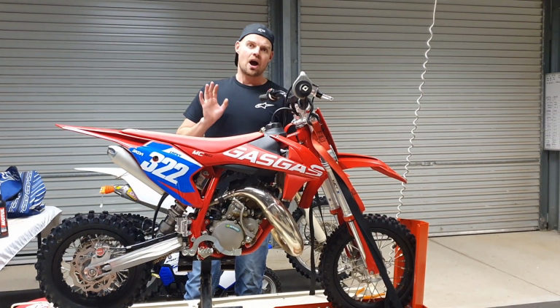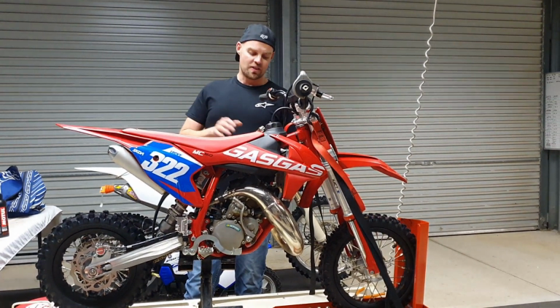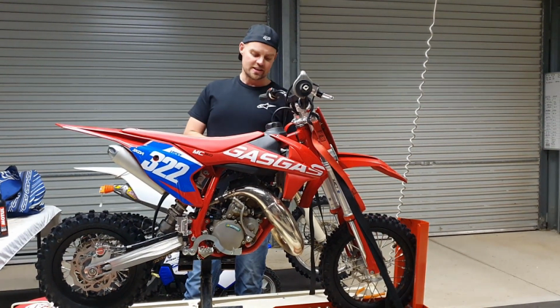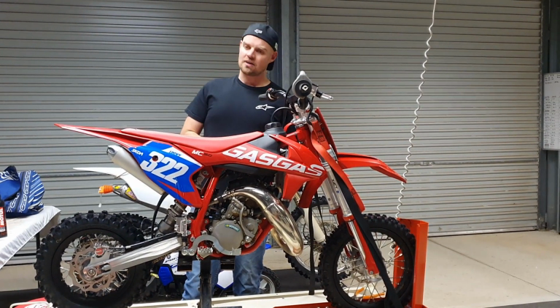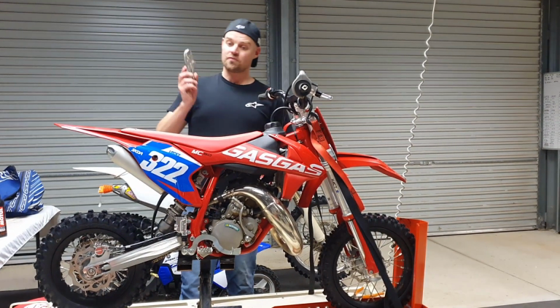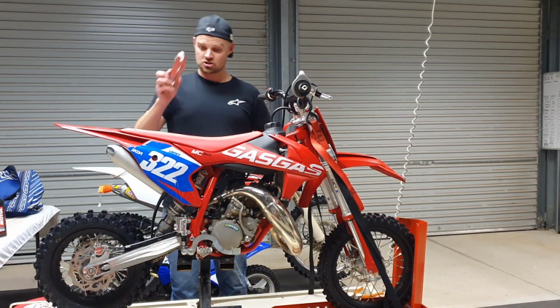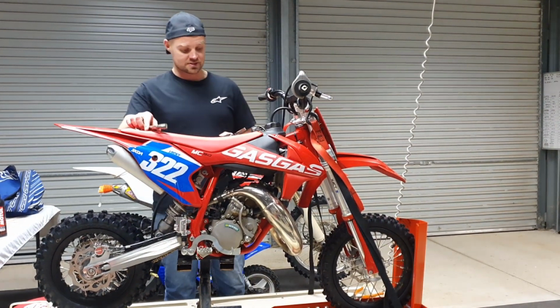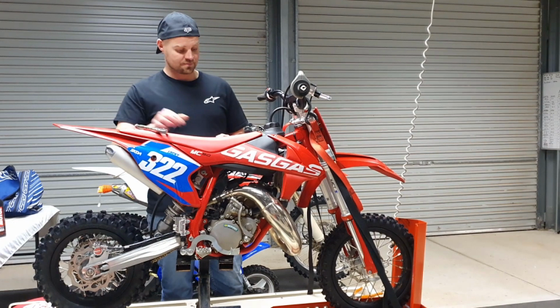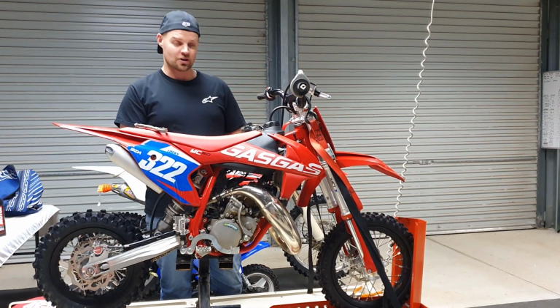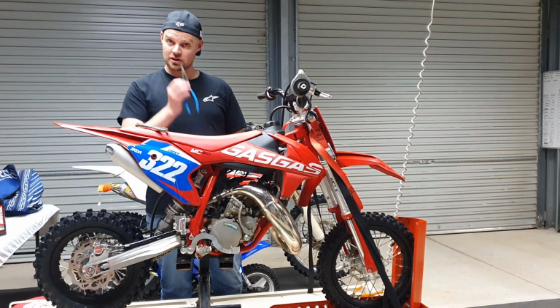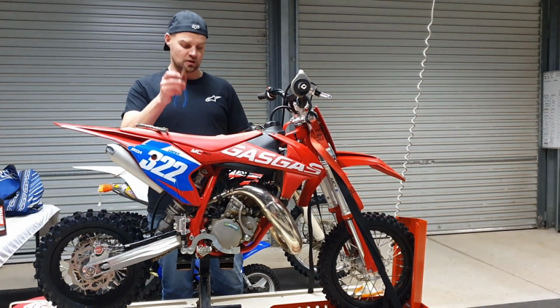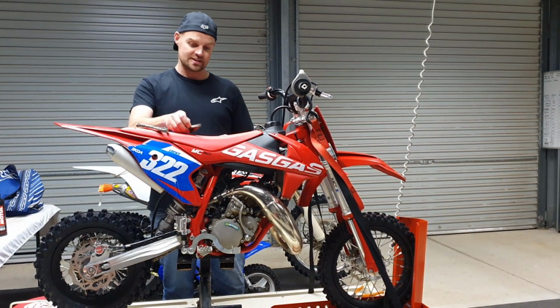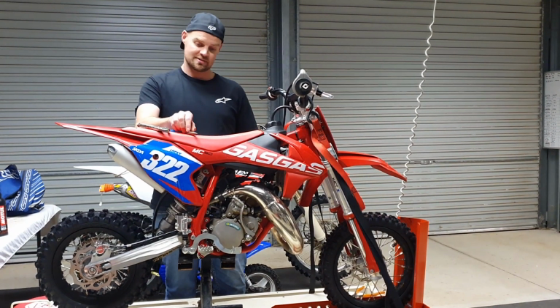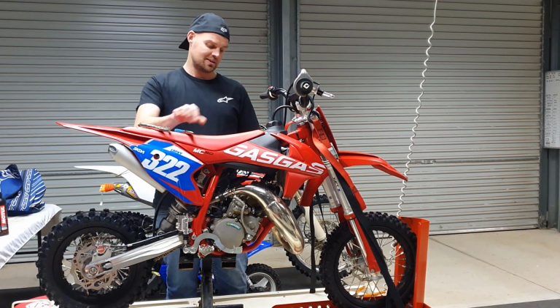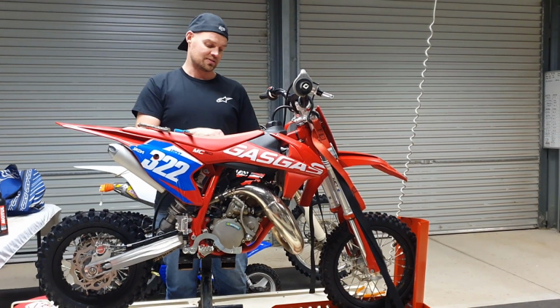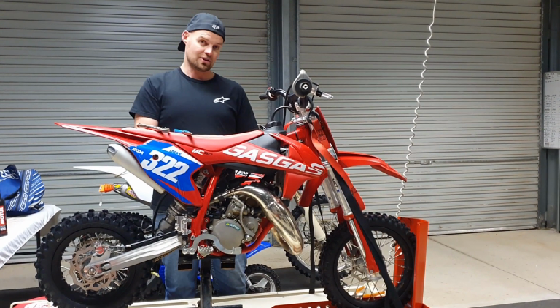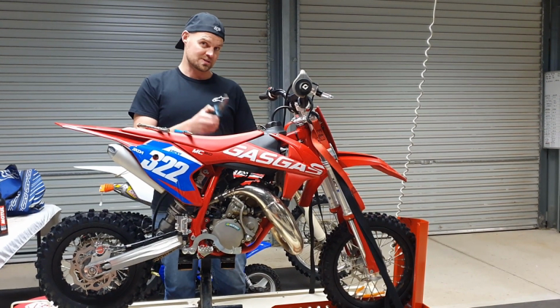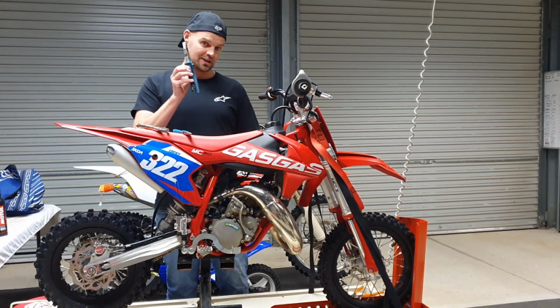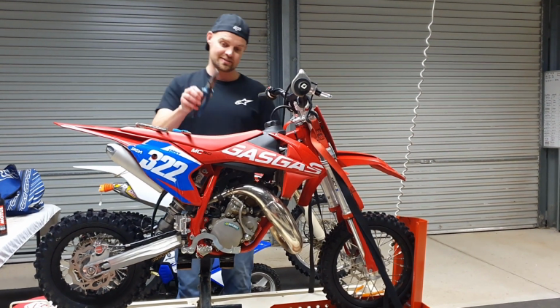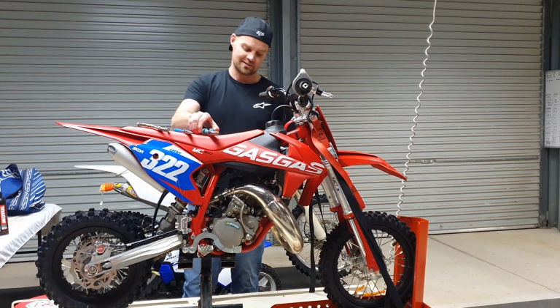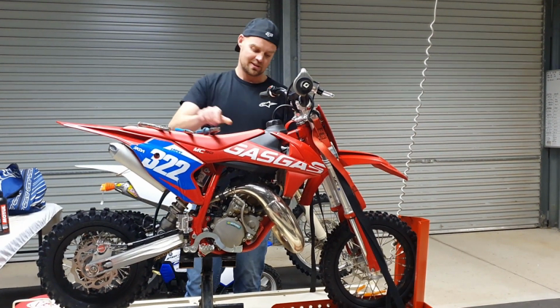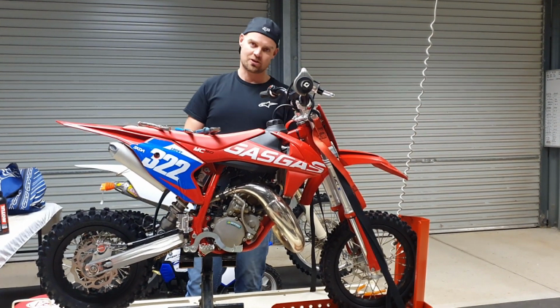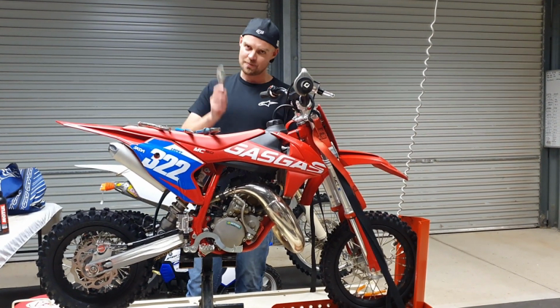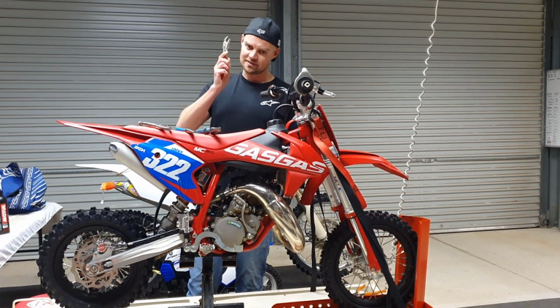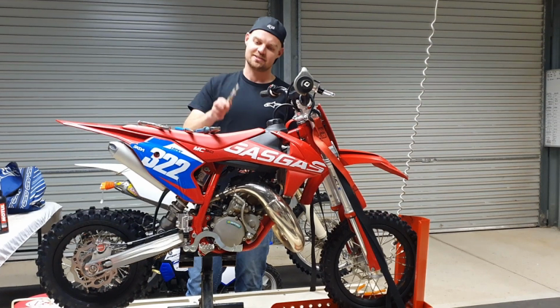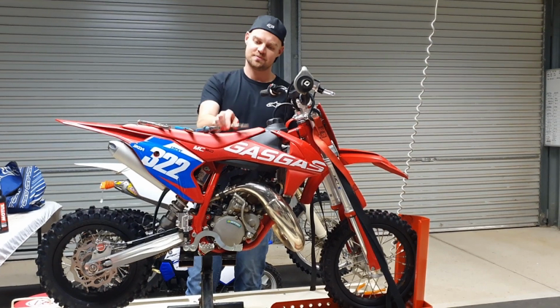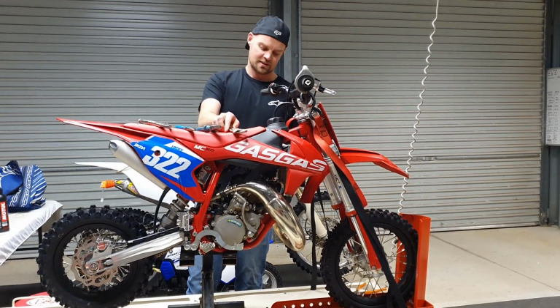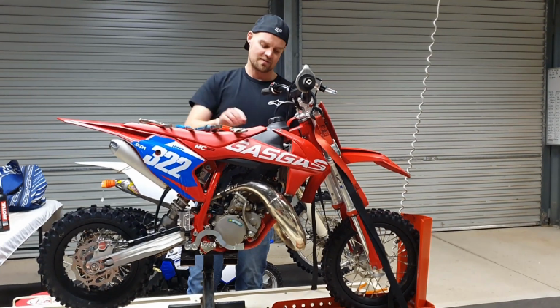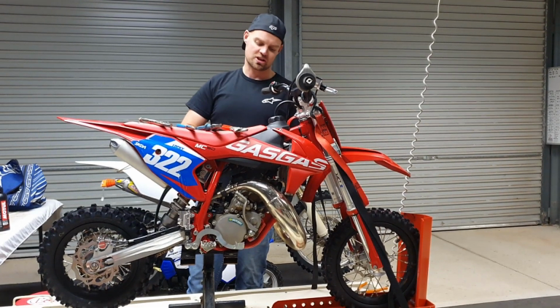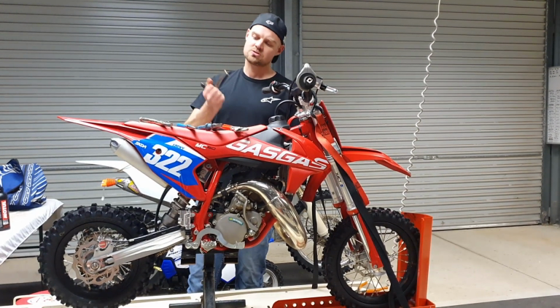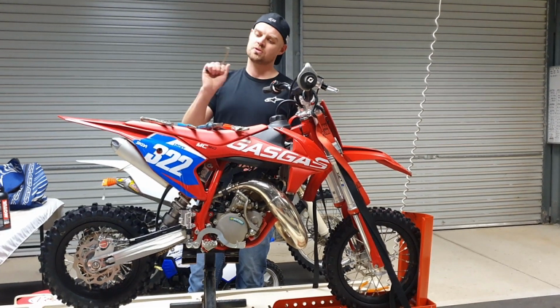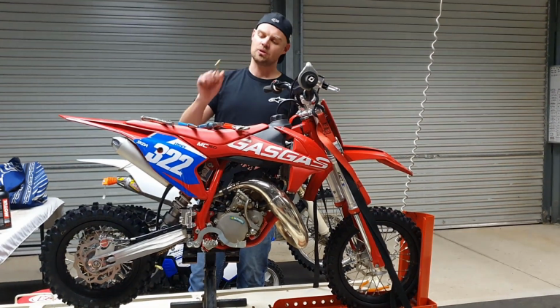Over the years I've tried vice grips, I've tried long nose pliers, I've tried linesman's pliers, I've tried nip hexes and I've even tried a special spring puller.